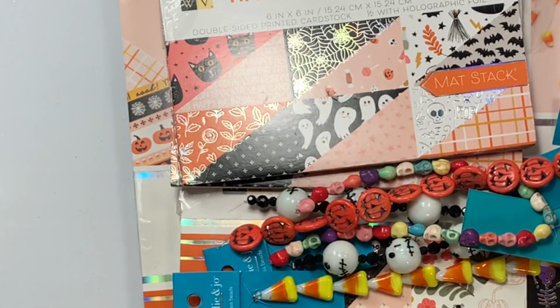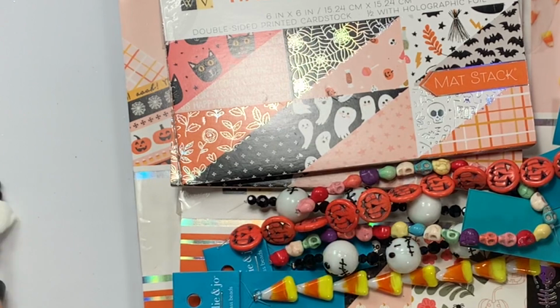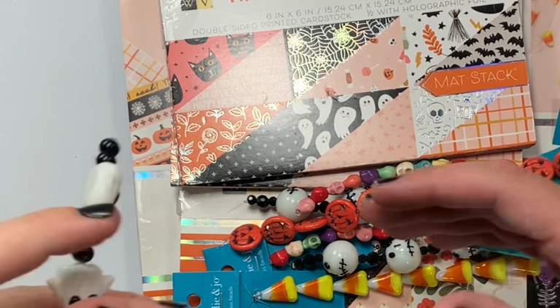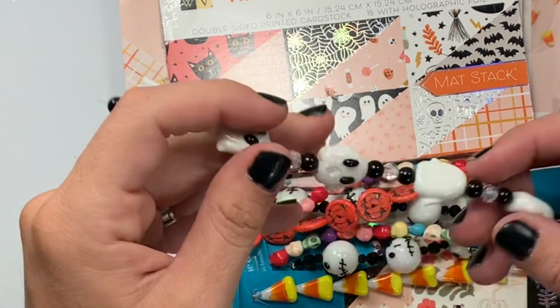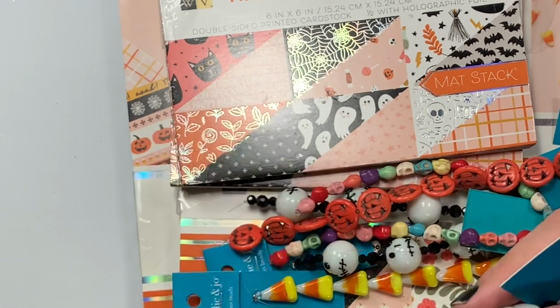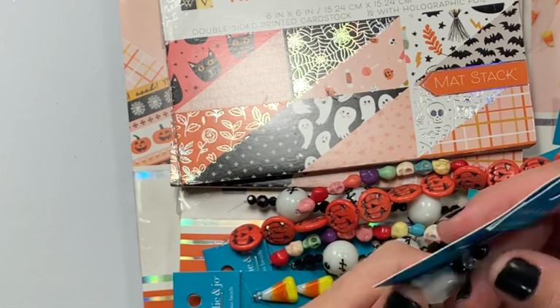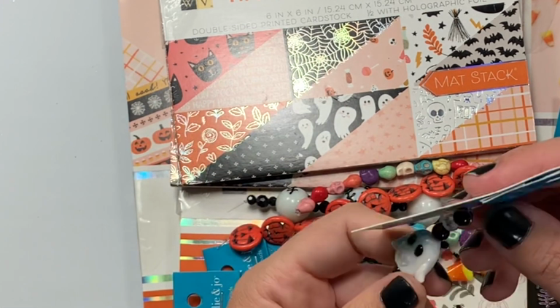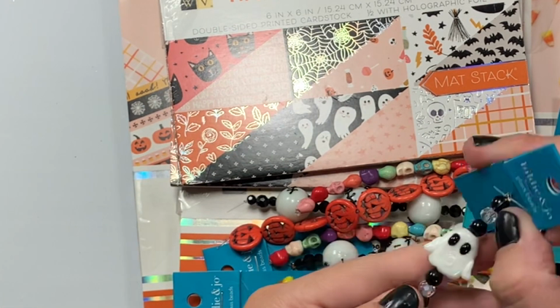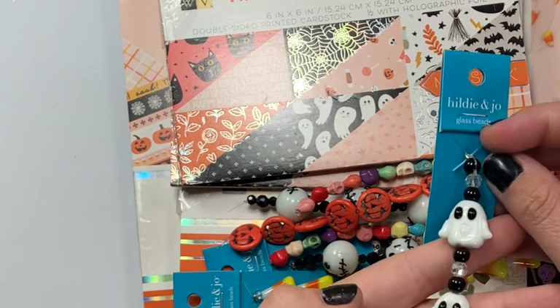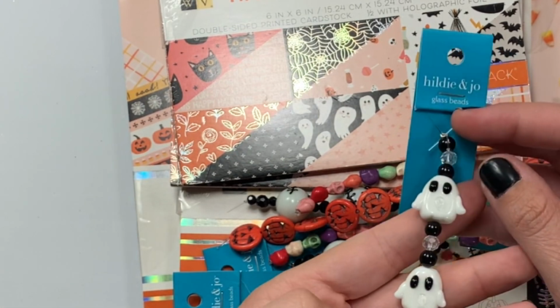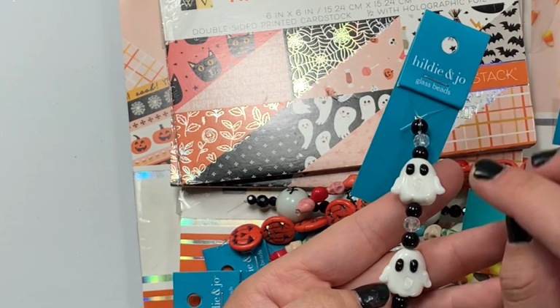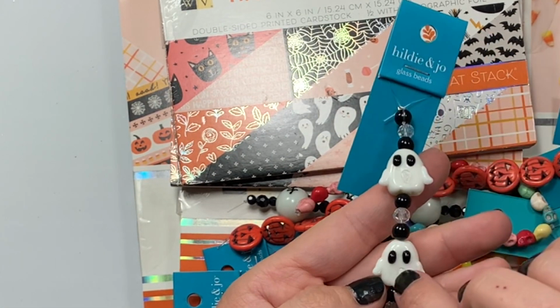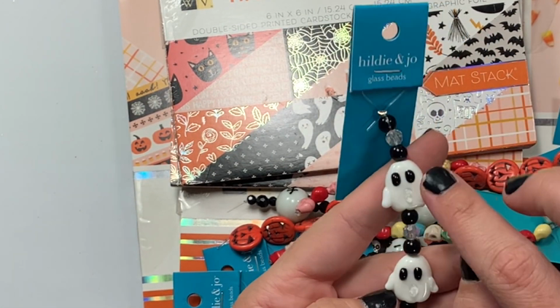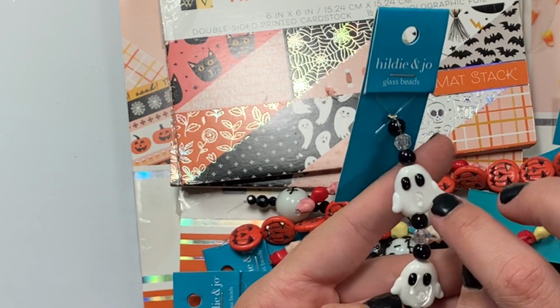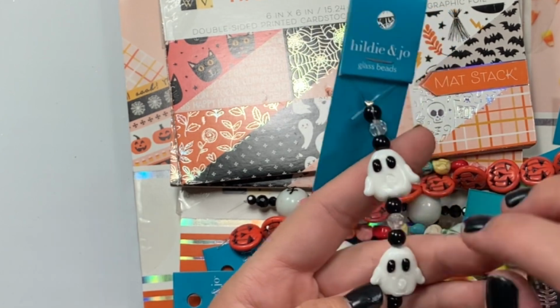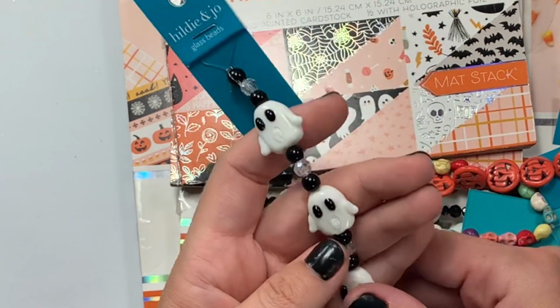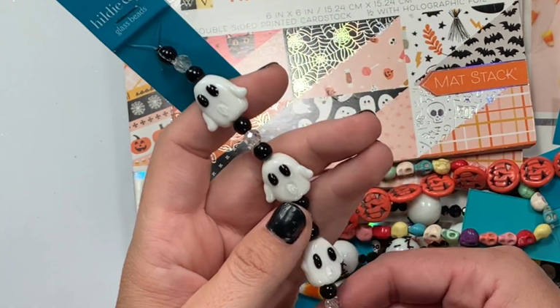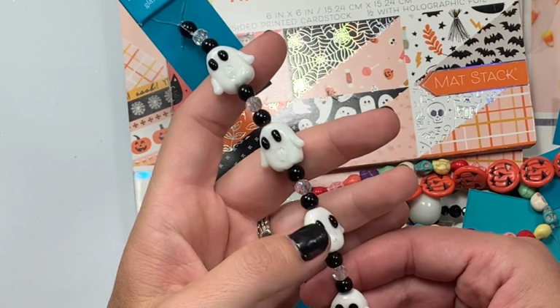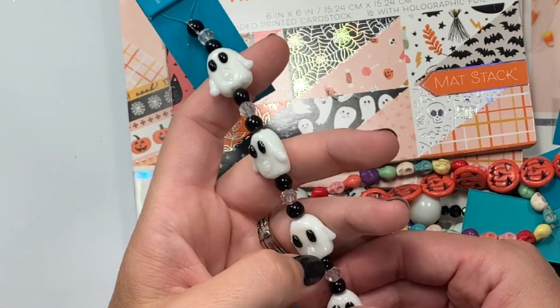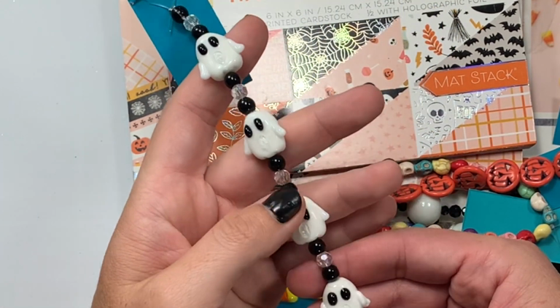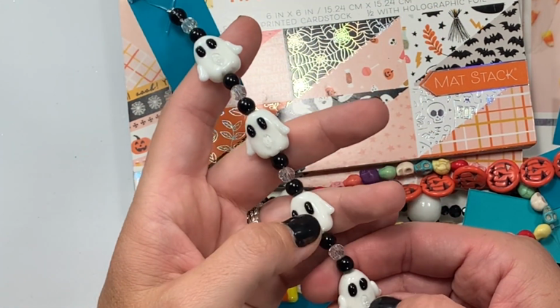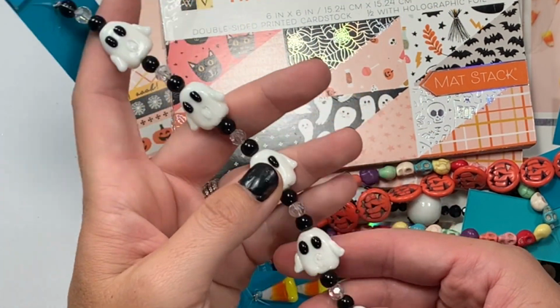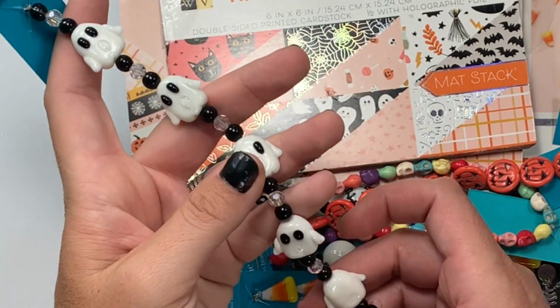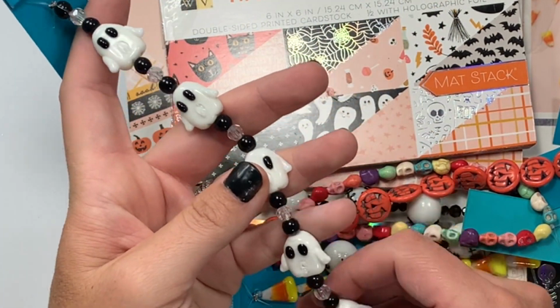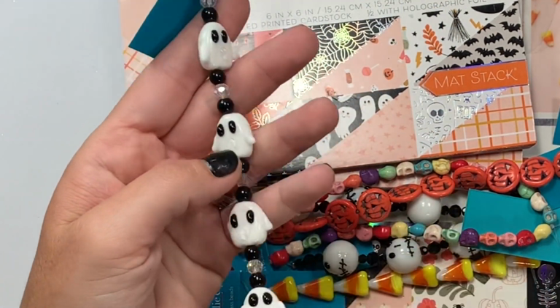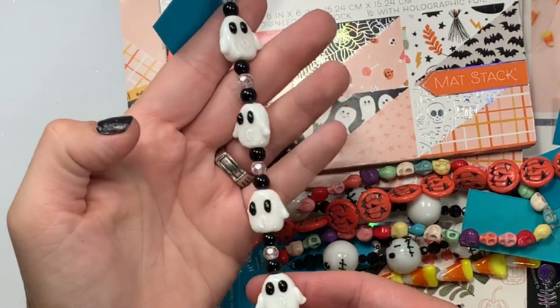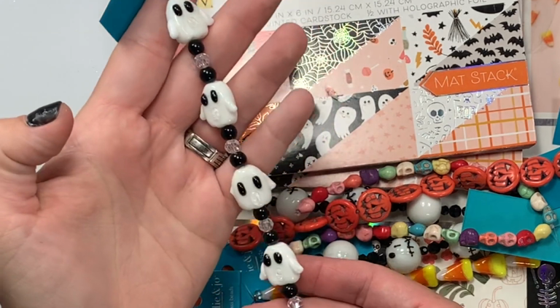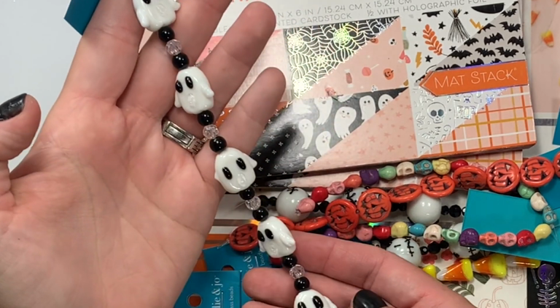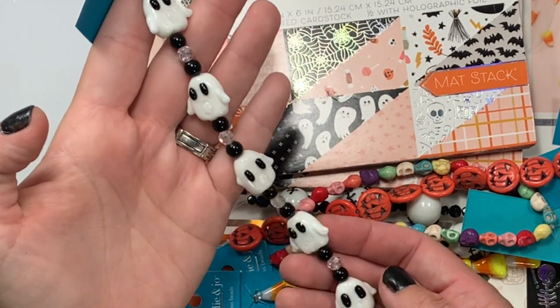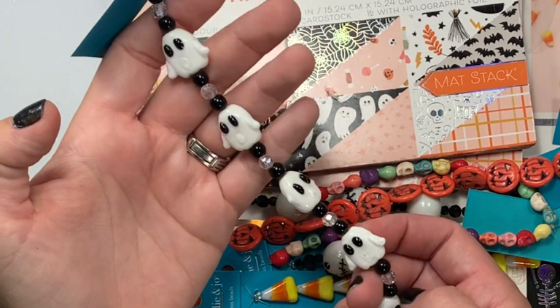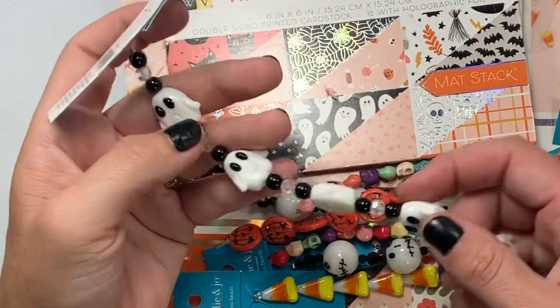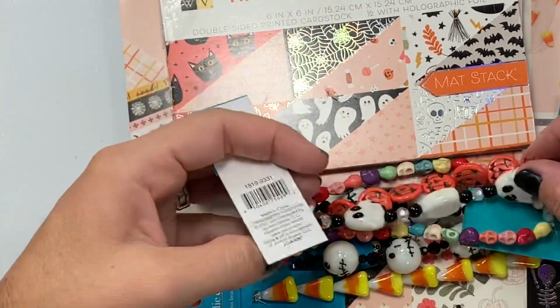Next I got these — little glass ghosties. The mouth is like a clear little drop; it probably looks like hot glue but it's glass. Such a cute little ghosty design.